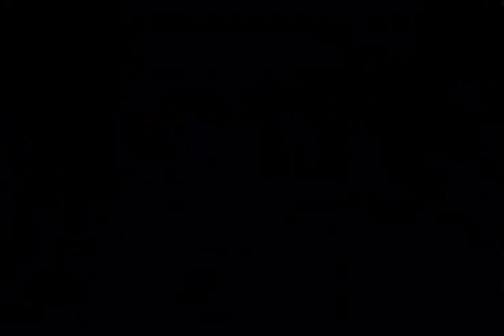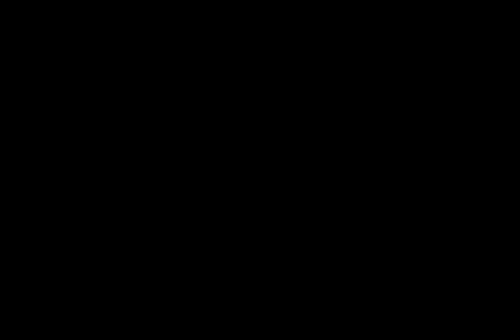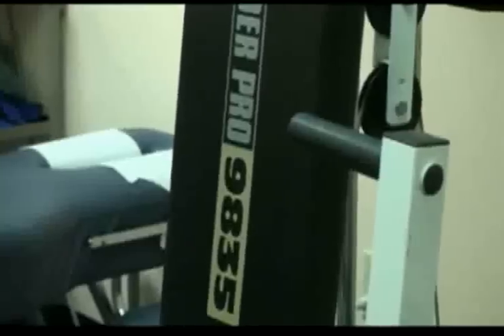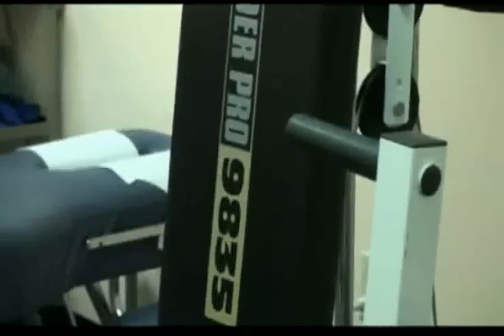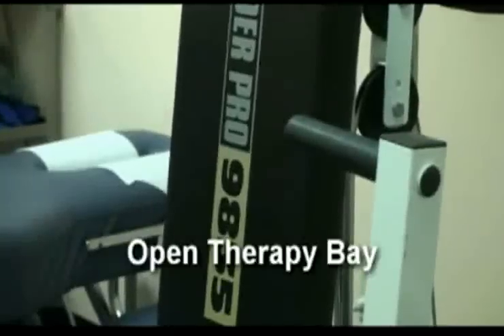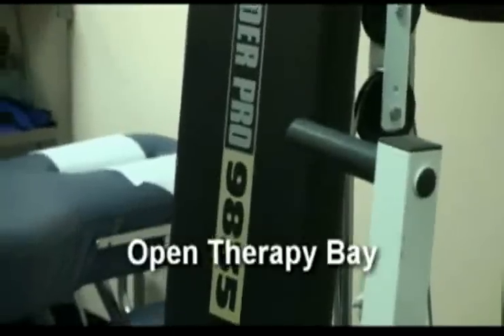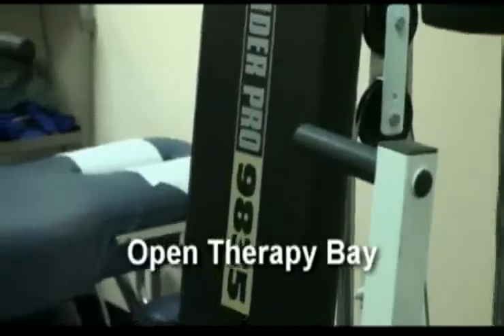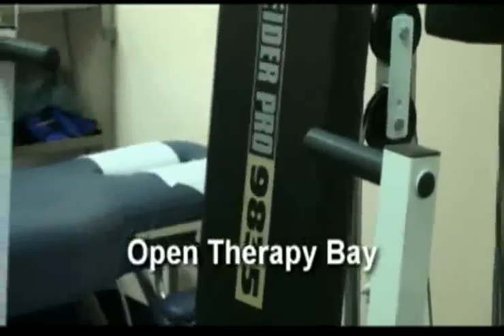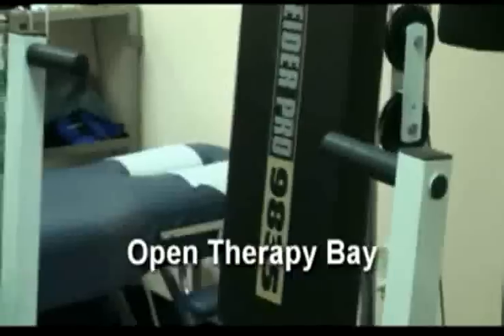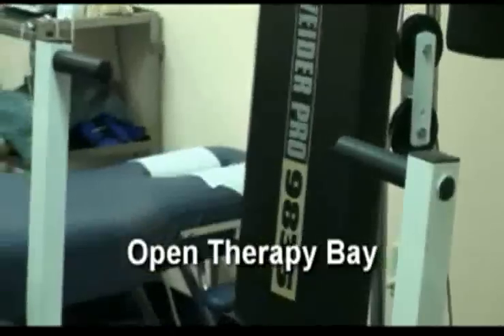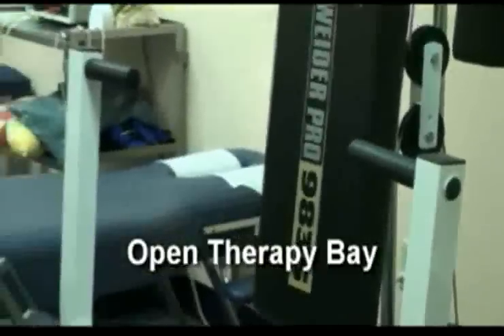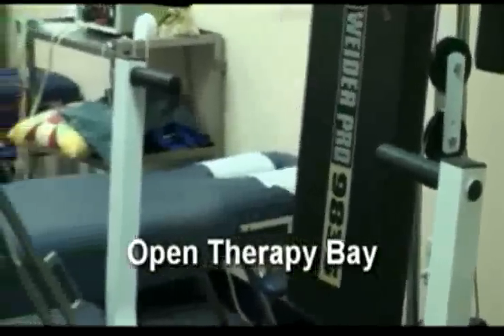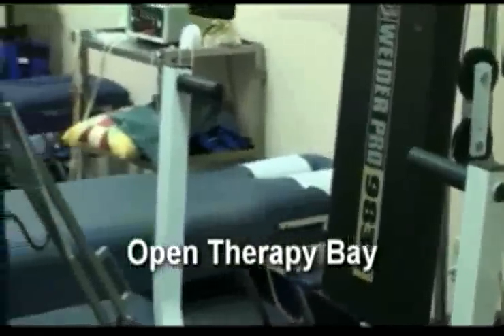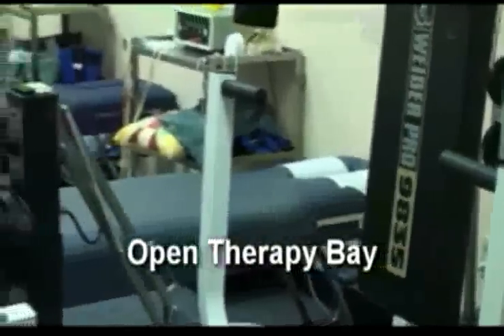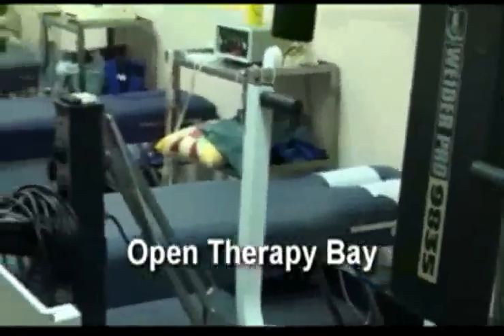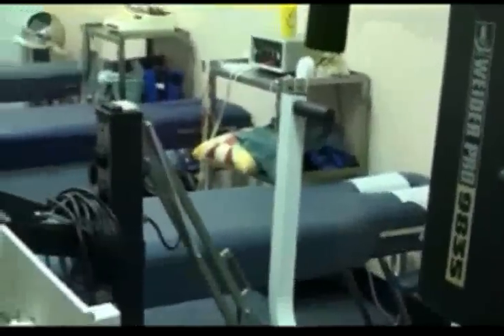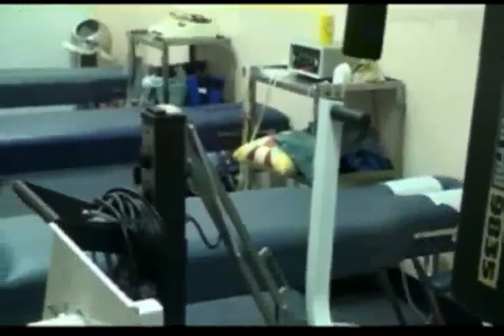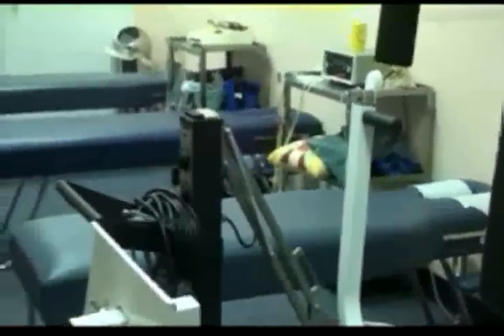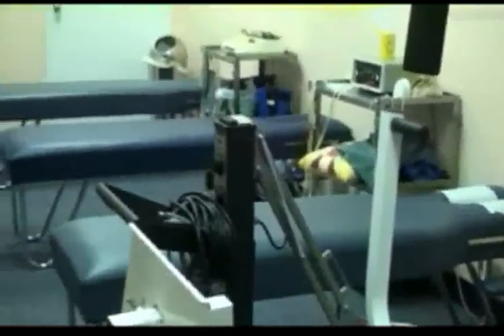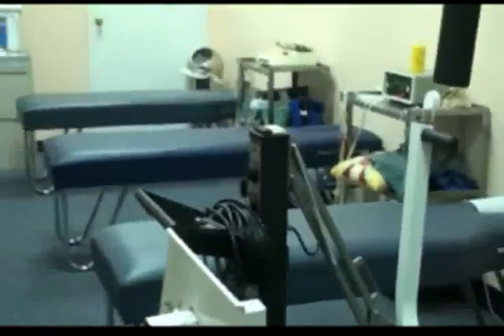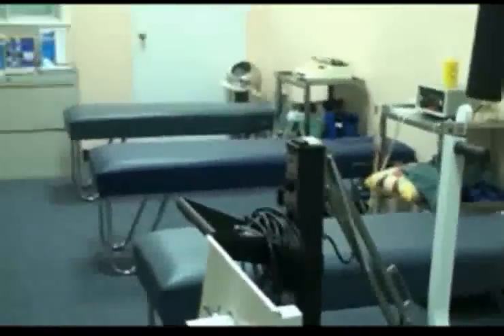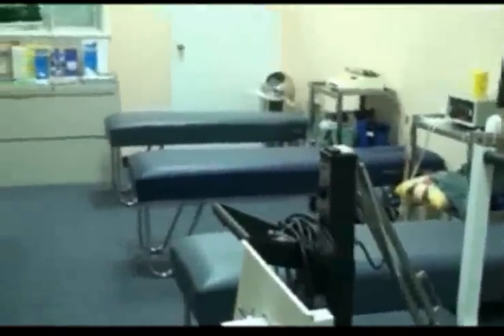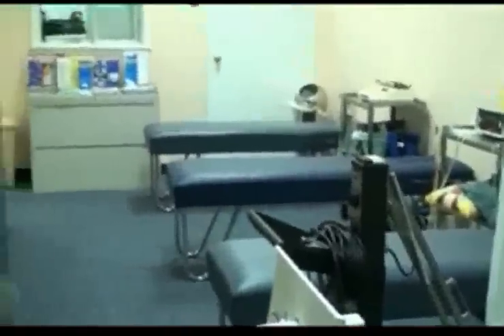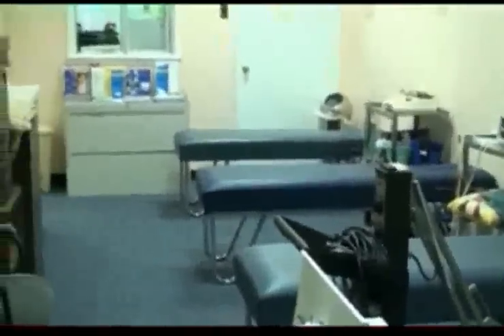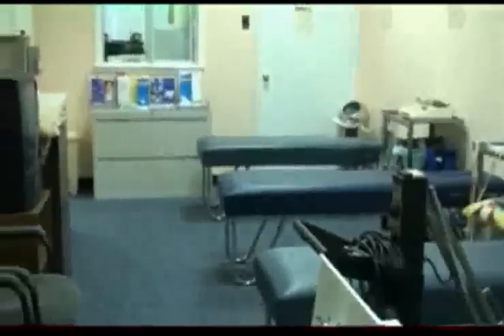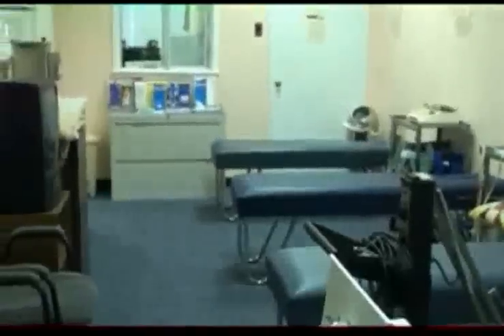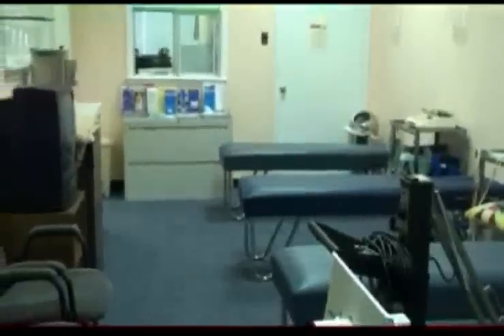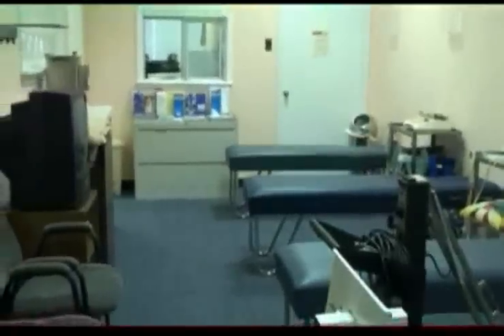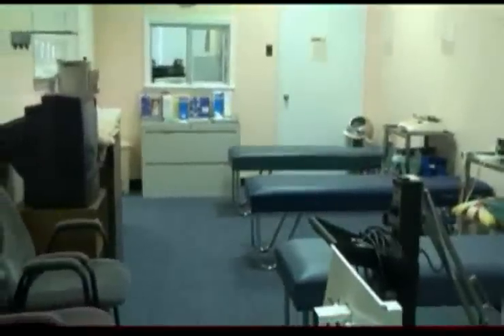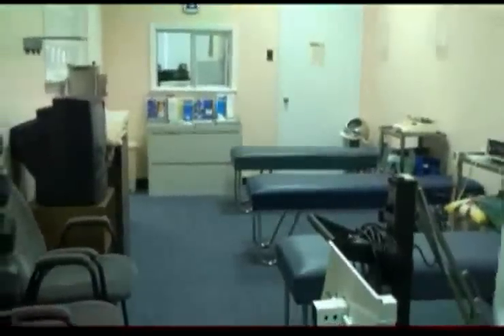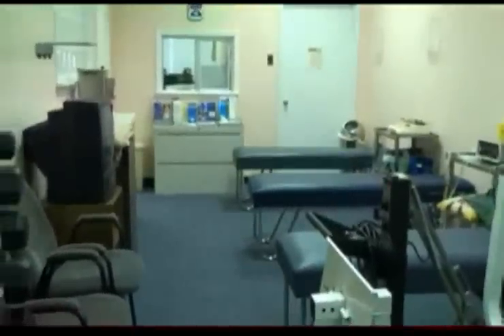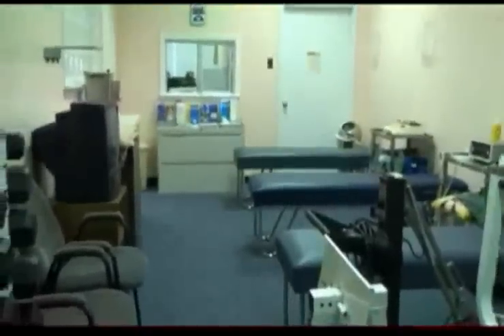Our largest room in the clinic is our open therapy bay. Here we provide electric muscle stimulation, ultrasound and diathermy. Here we also have free weights and machine weights for providing therapeutic exercises and rehabilitation.